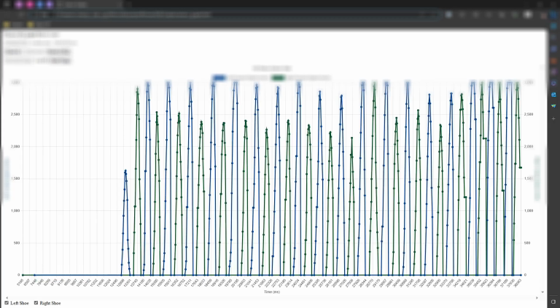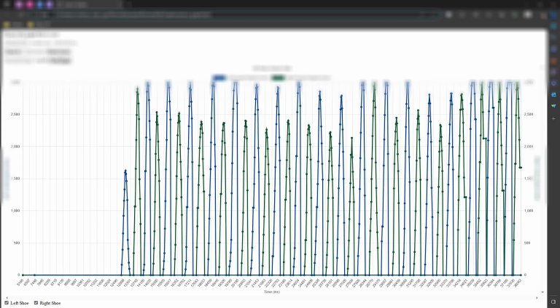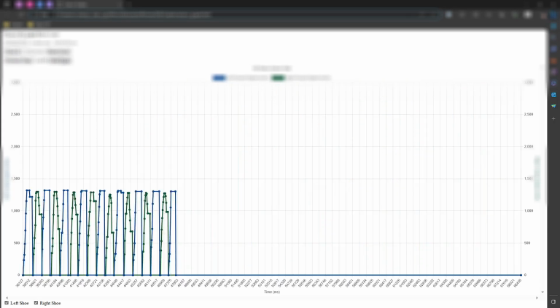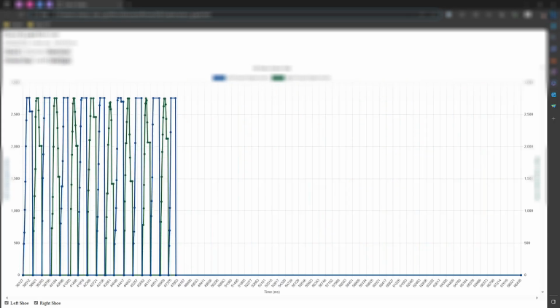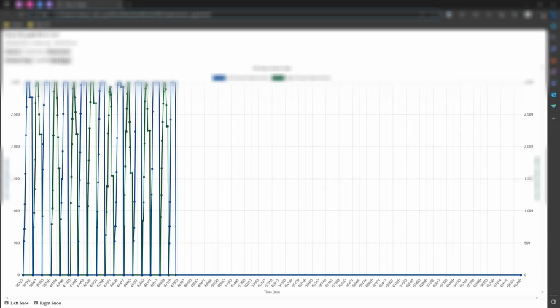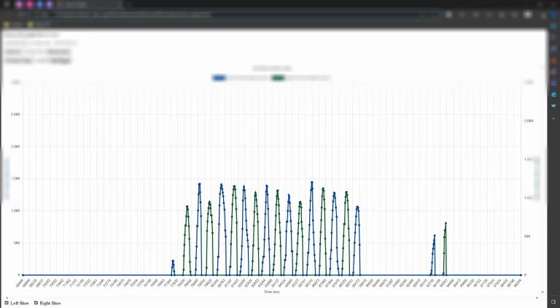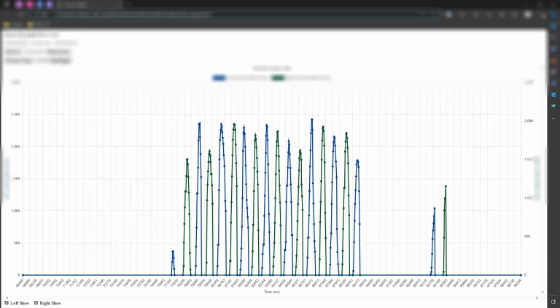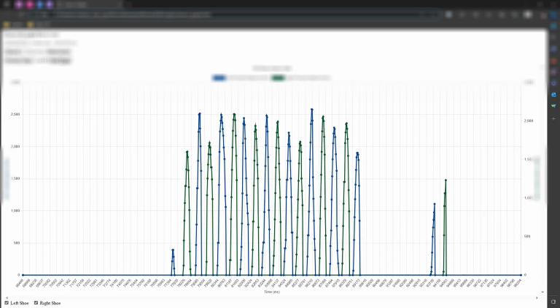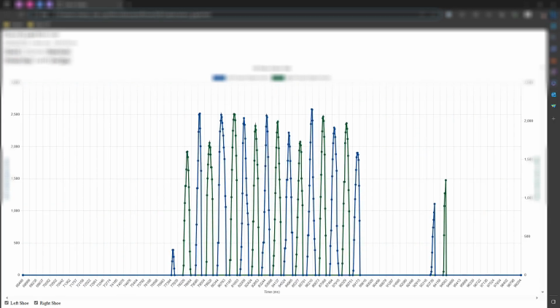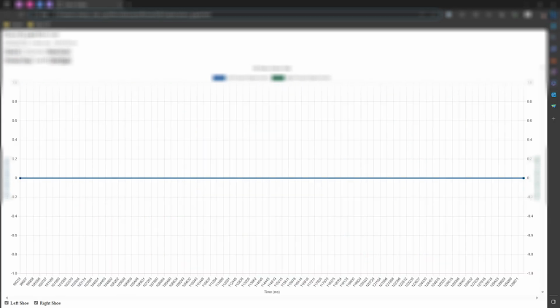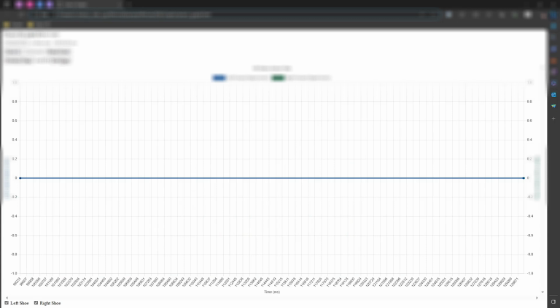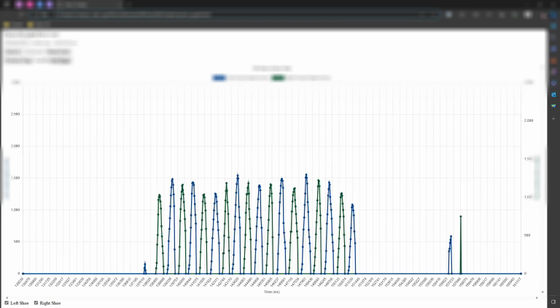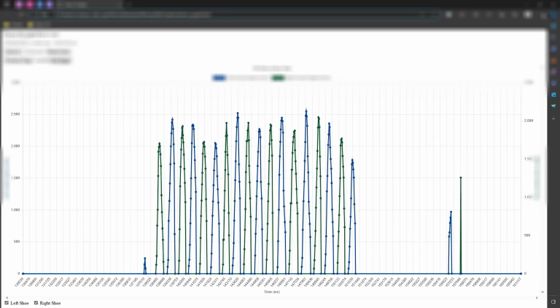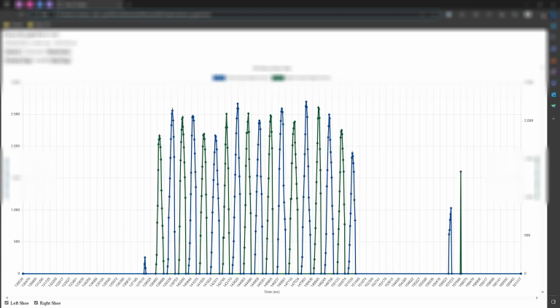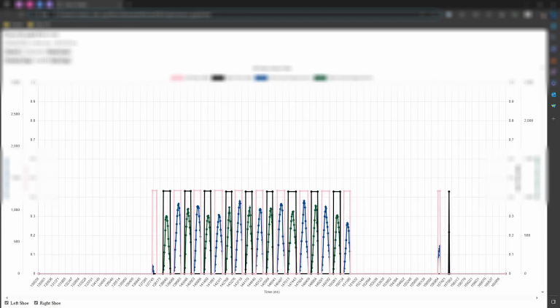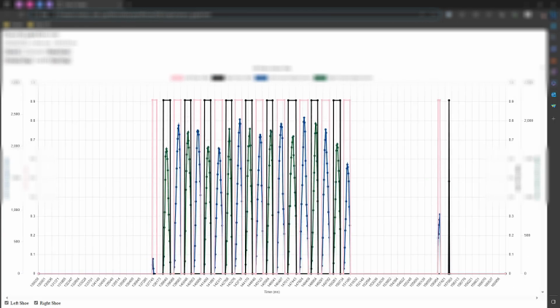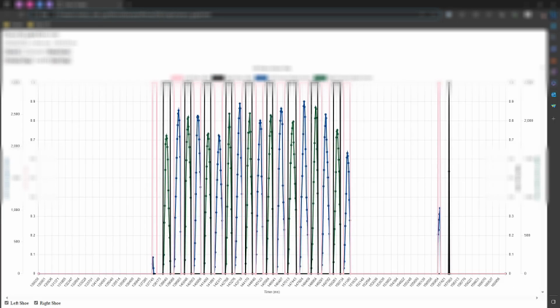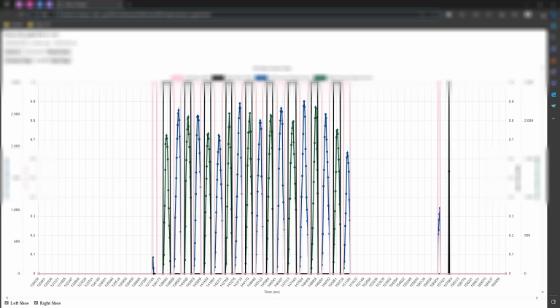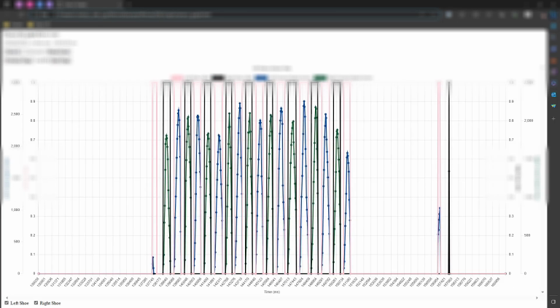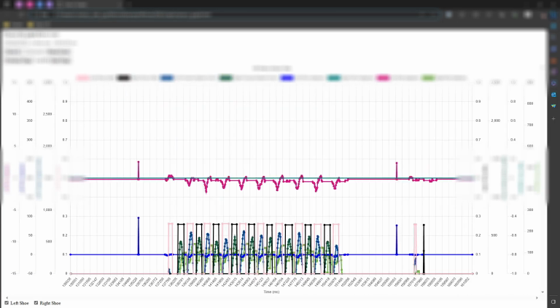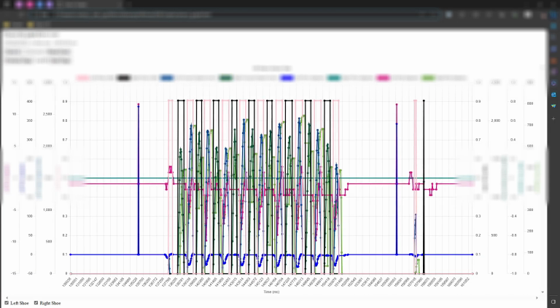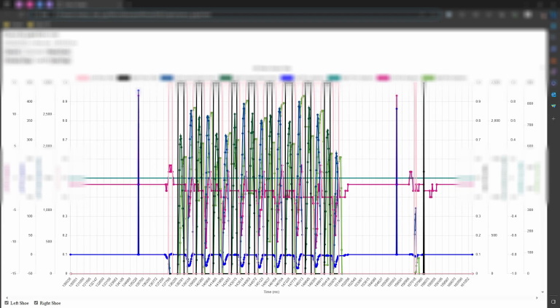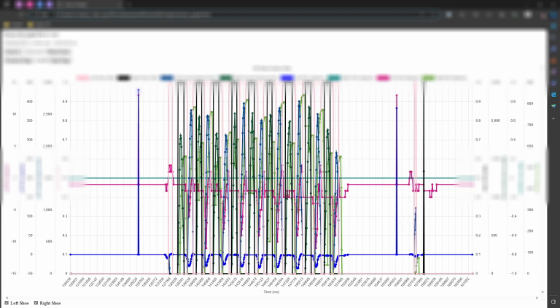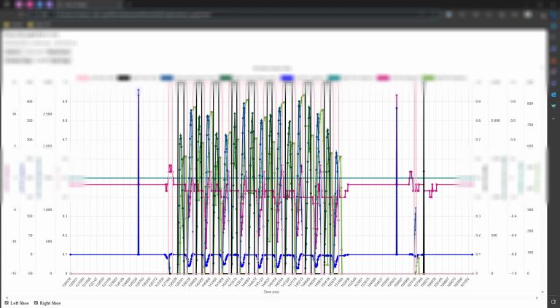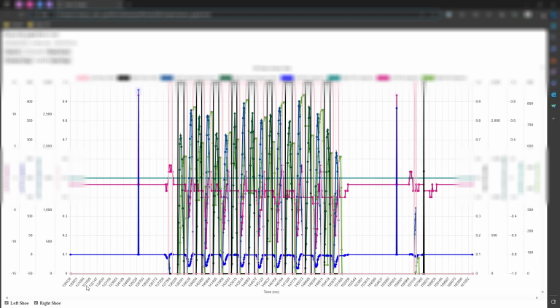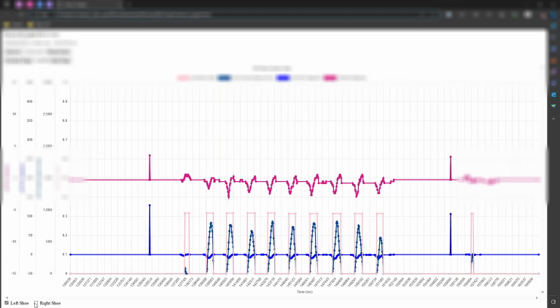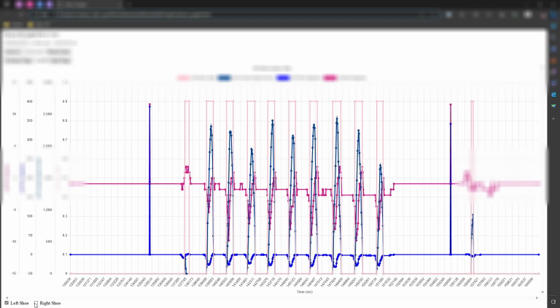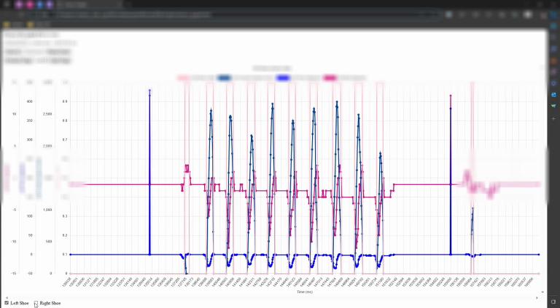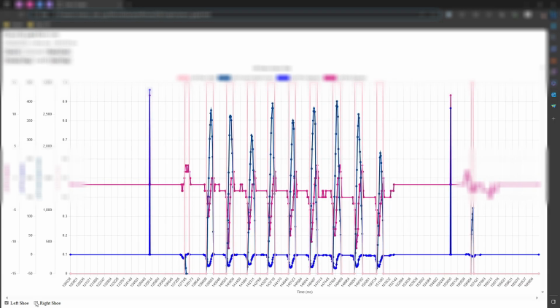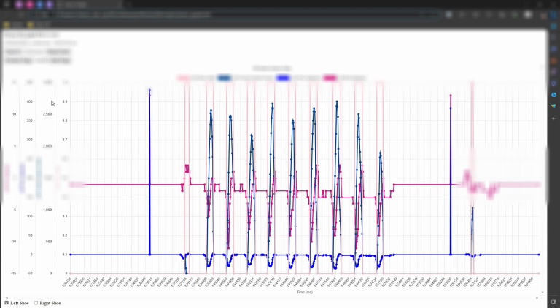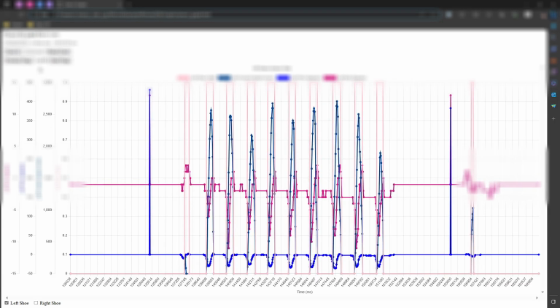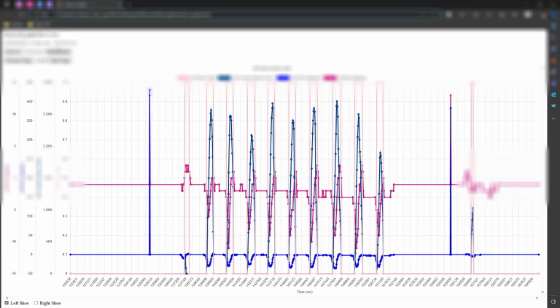We've also developed a web page where we can load sensor data that we log for each of the shoes. This has been really helpful for seeing if our code is reacting to the sensor values in the ways that we expect.